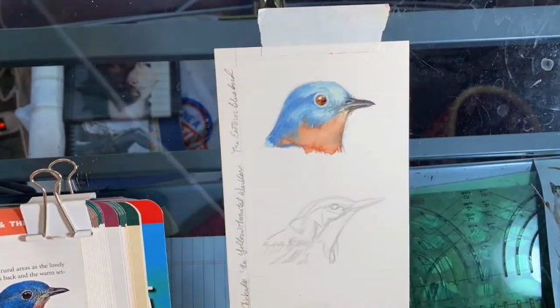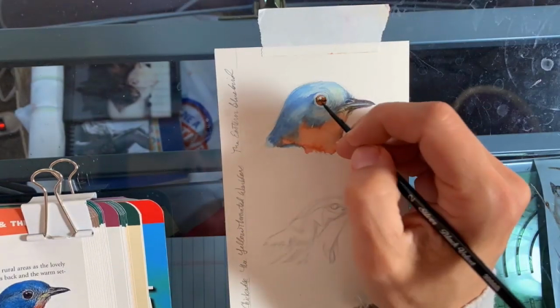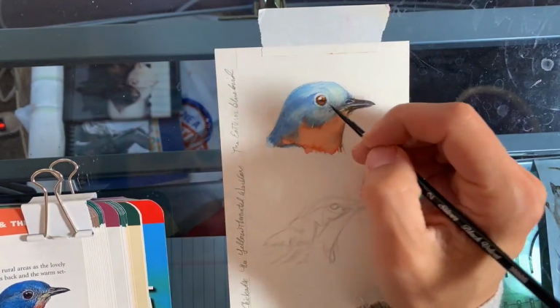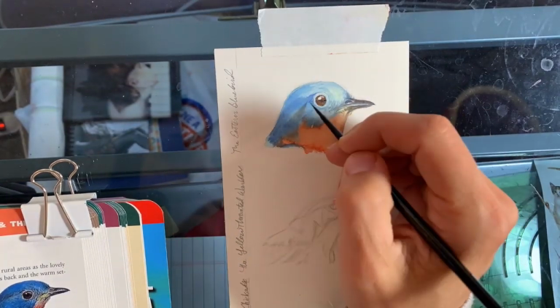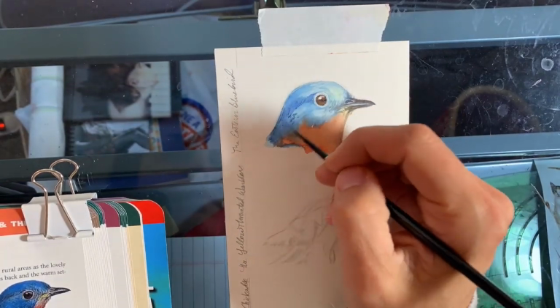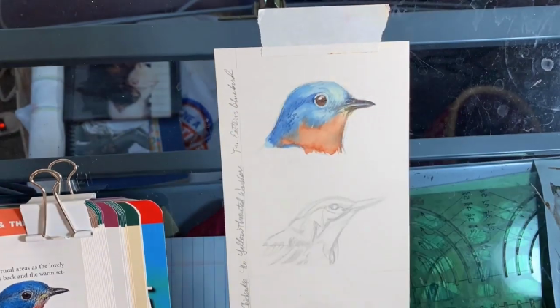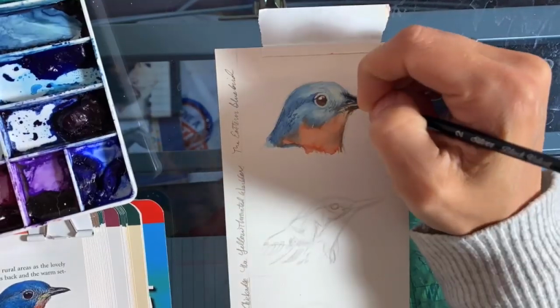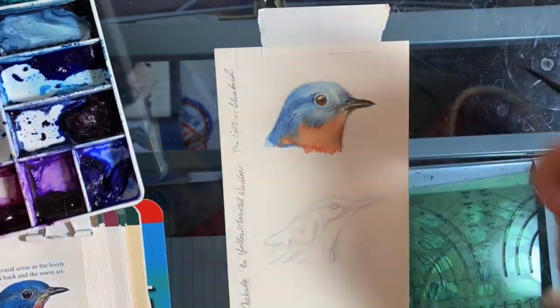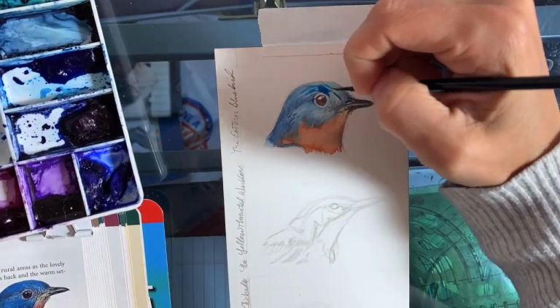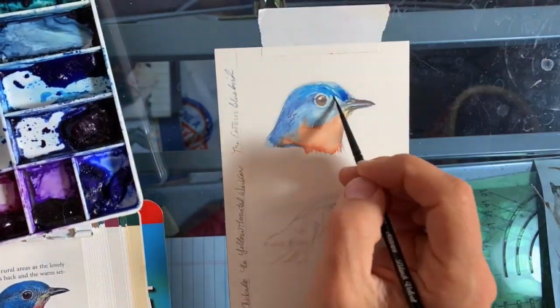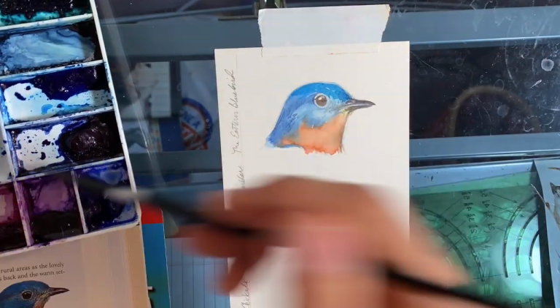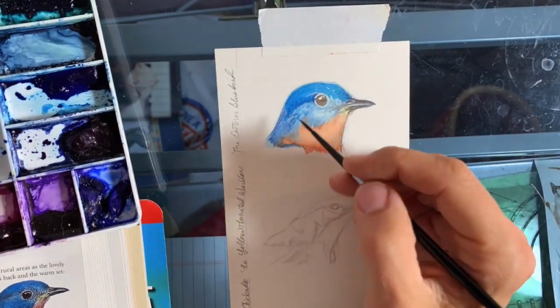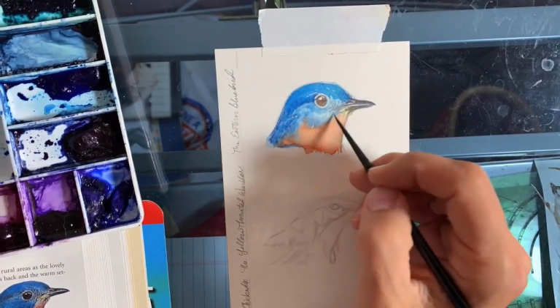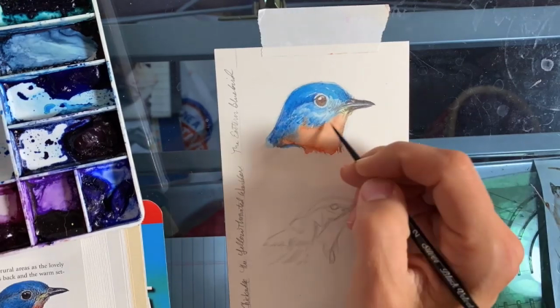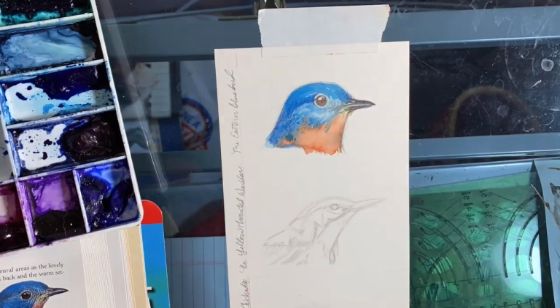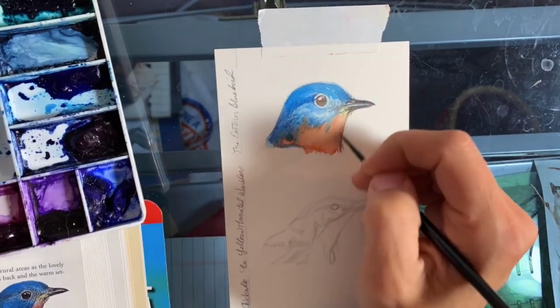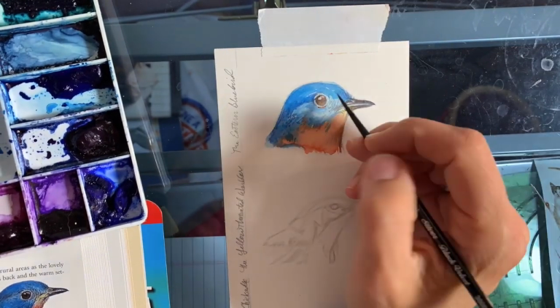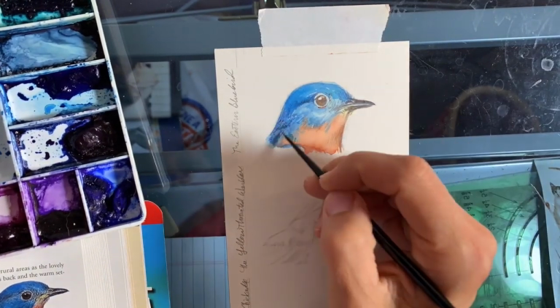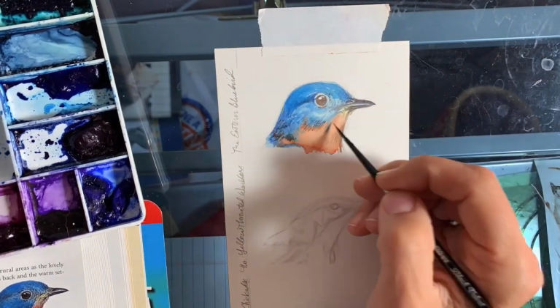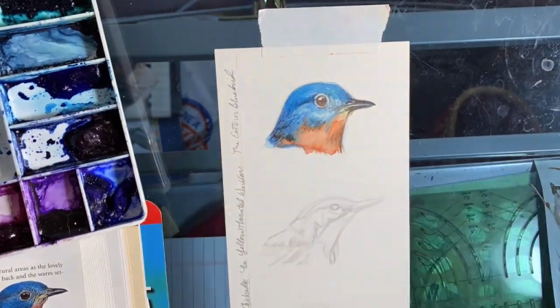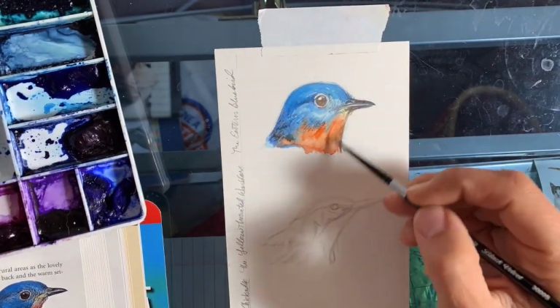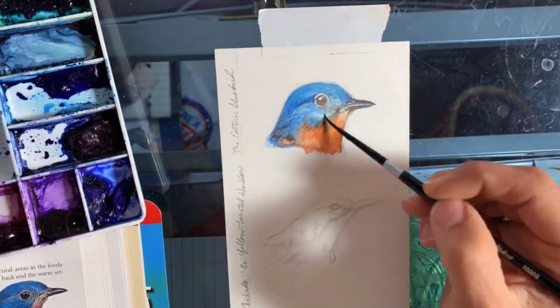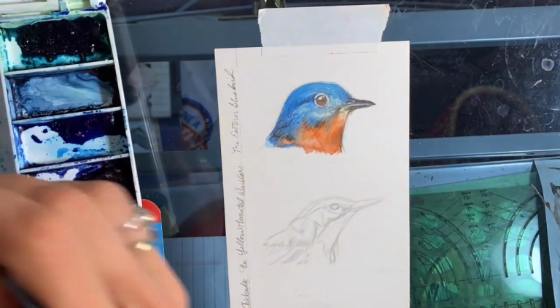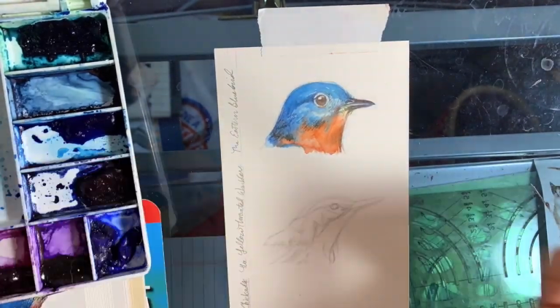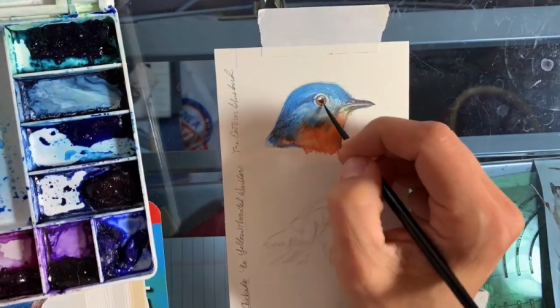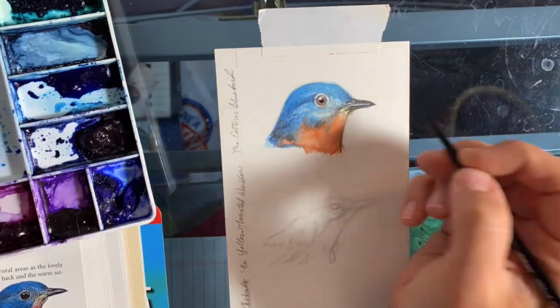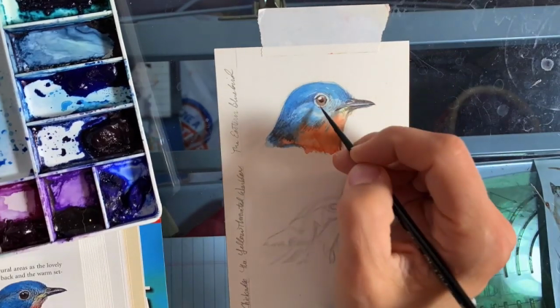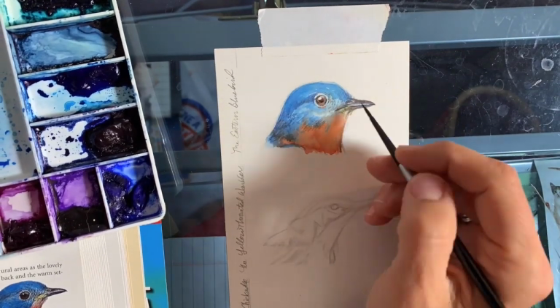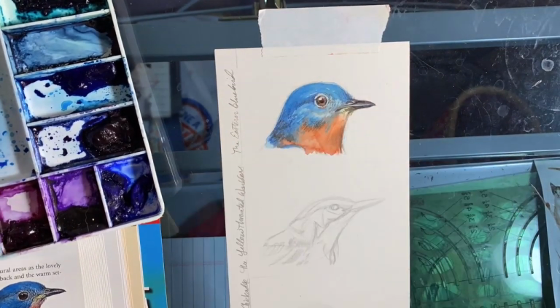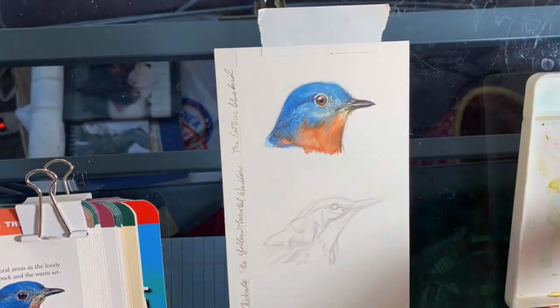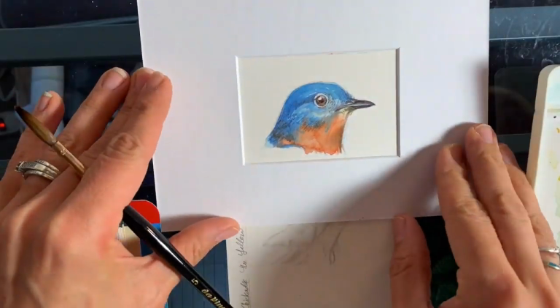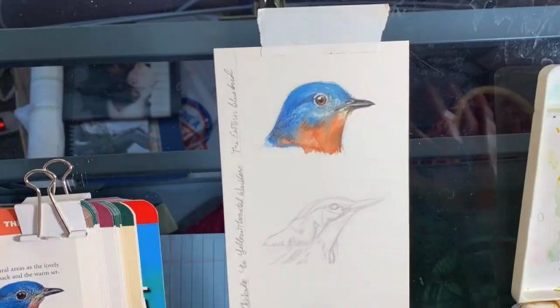I also bring in Indanthrone Blue, which is like a French Ultramarine but it doesn't granulate, for the darker blues. I'm also using a number five and a number two watercolor brush to bring in the details.